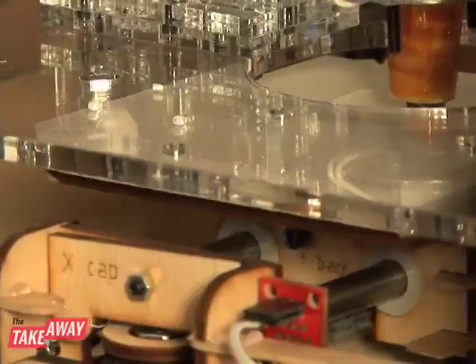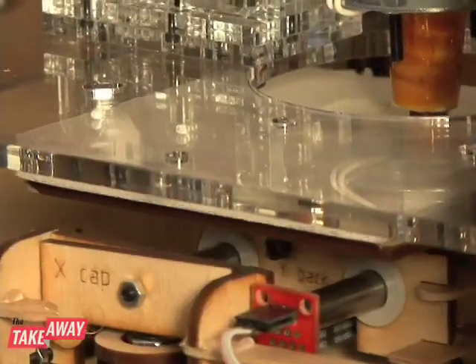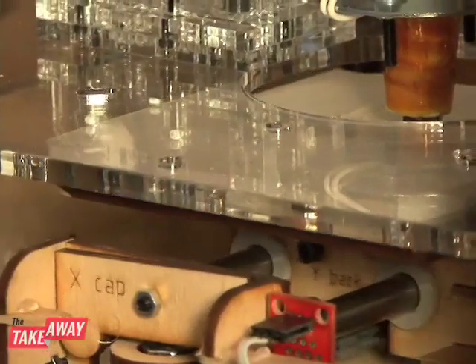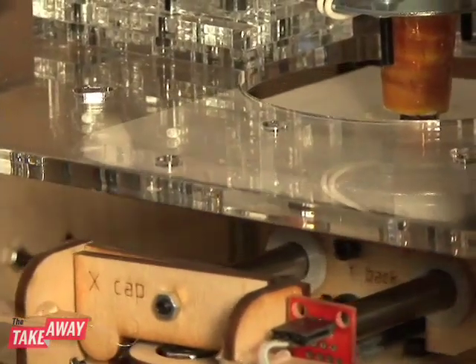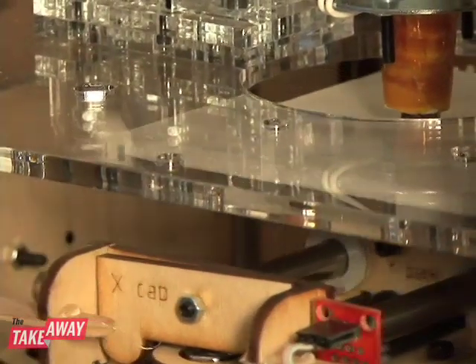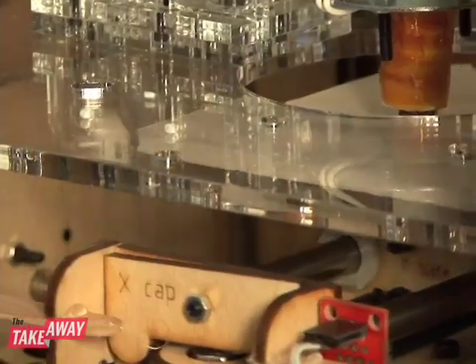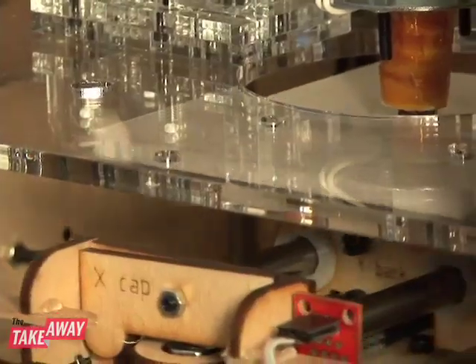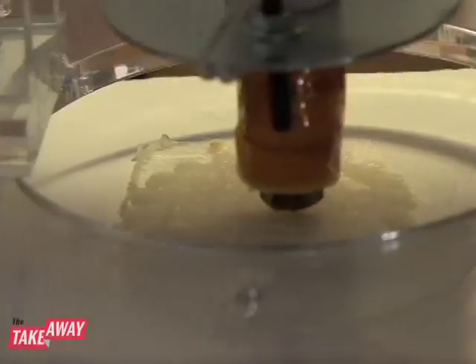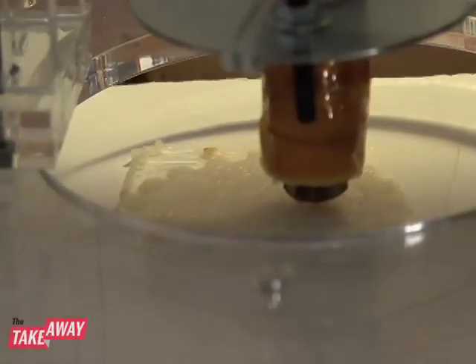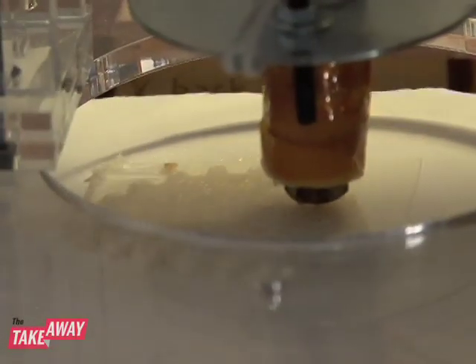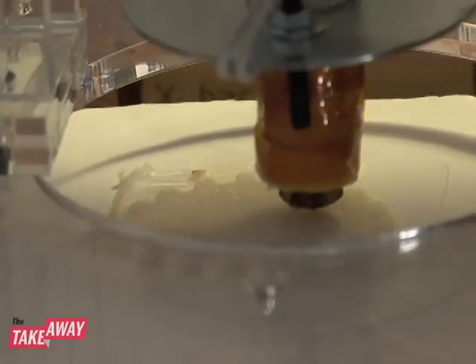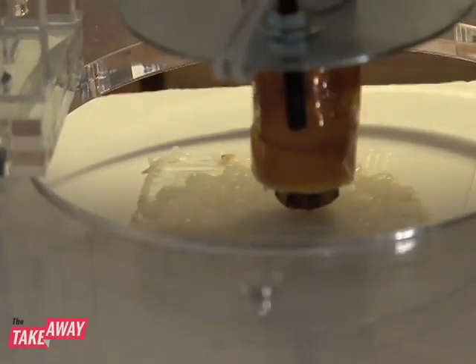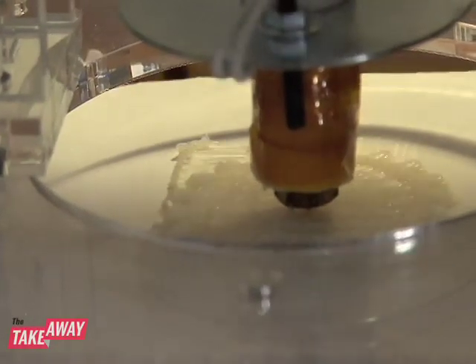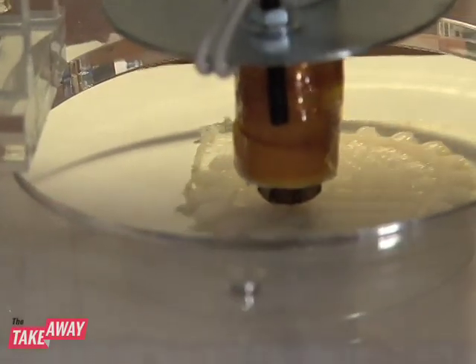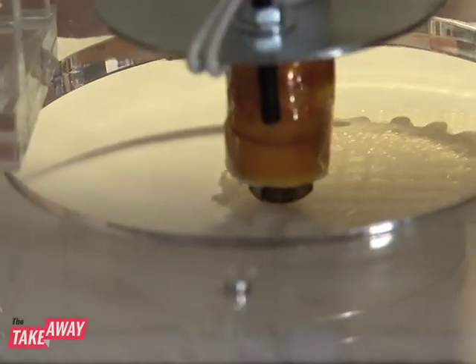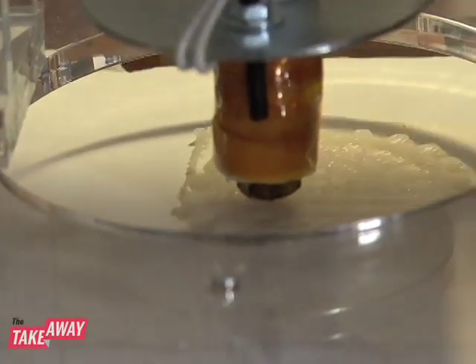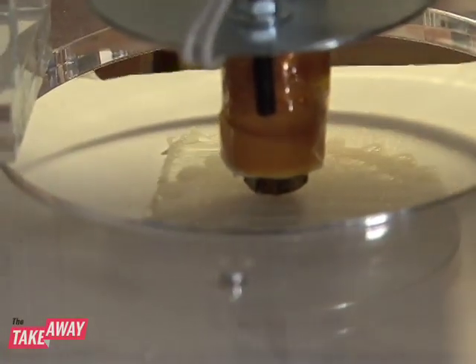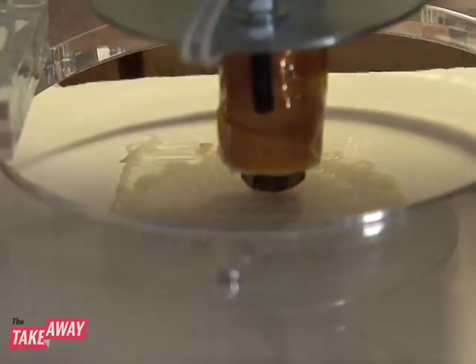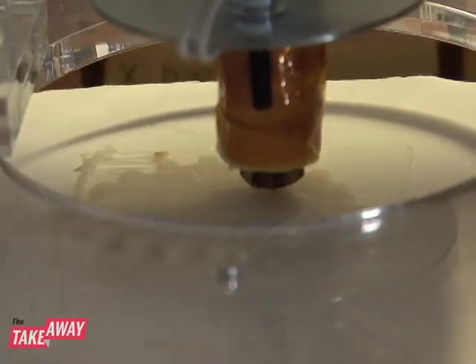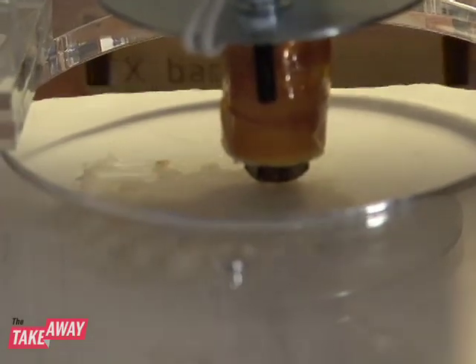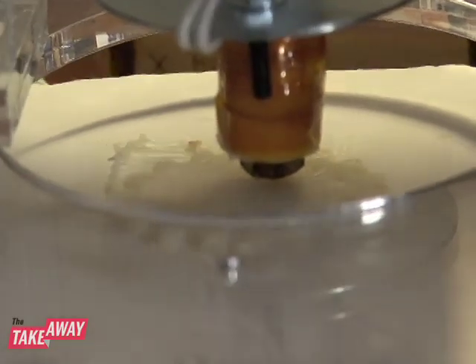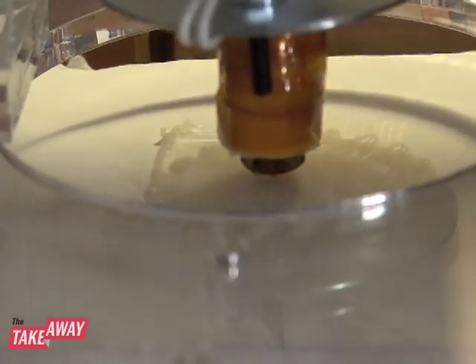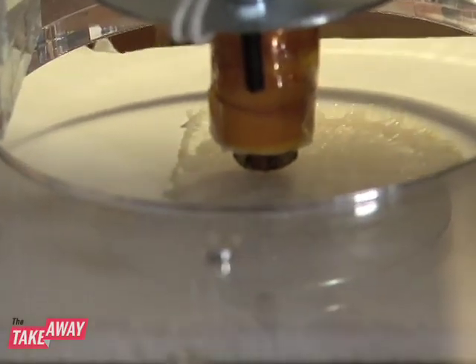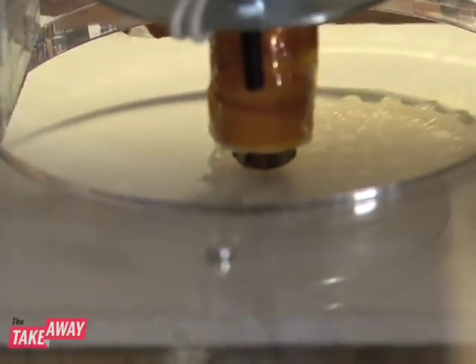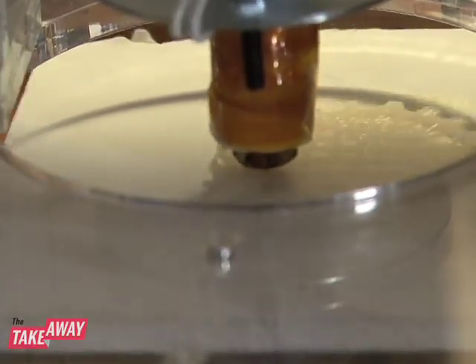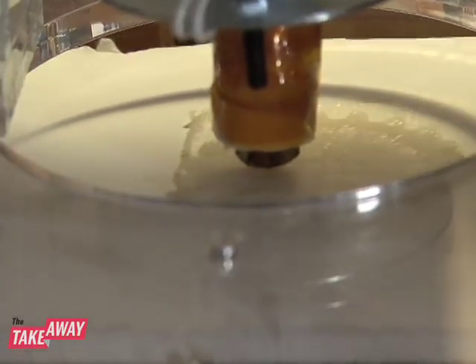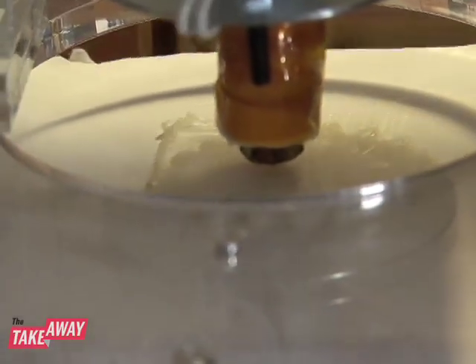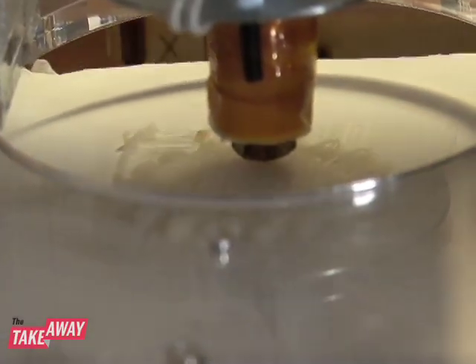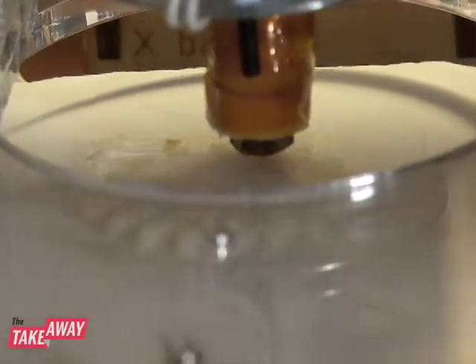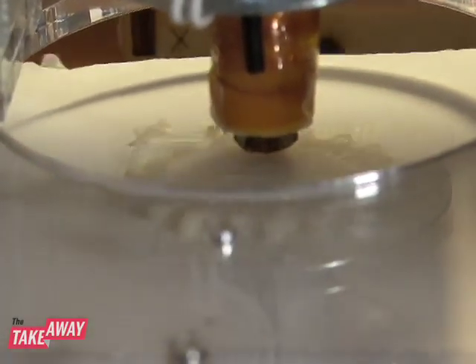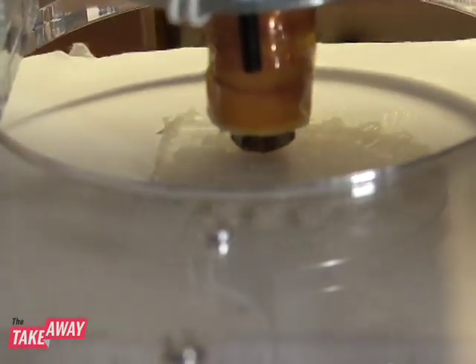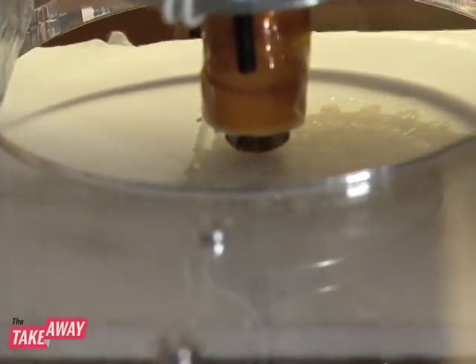We love the sound that this makes. It's really a satisfying sound. It's like the sound of creation. You didn't see anything there before and now there's something there. This thing is magic, really.